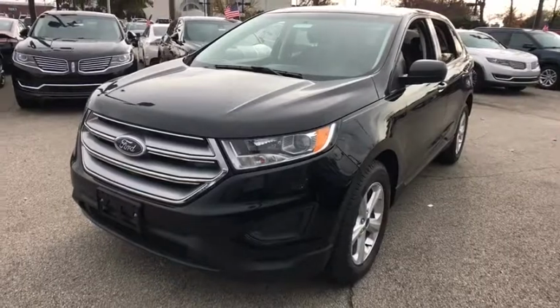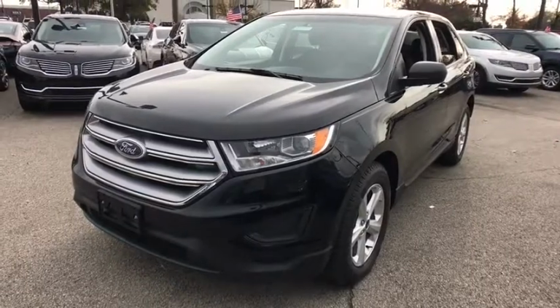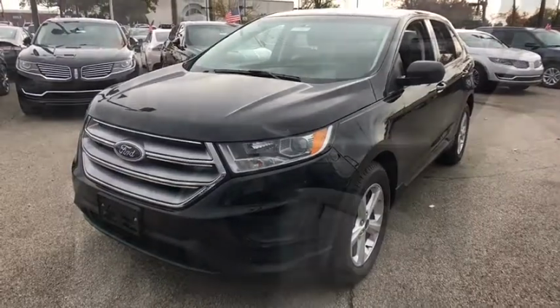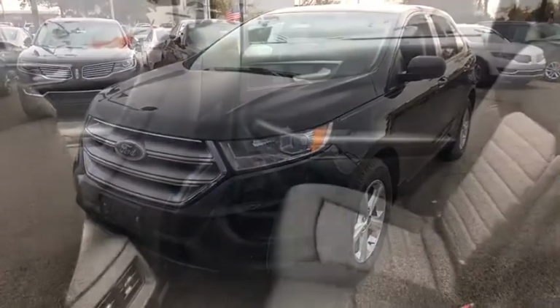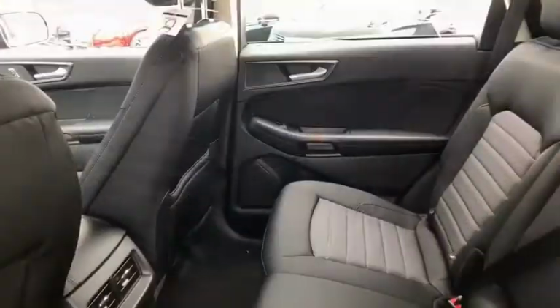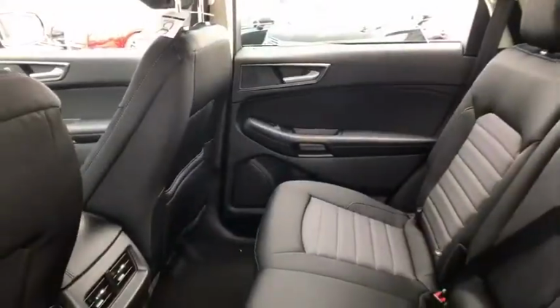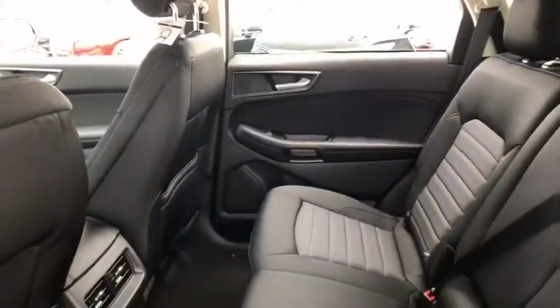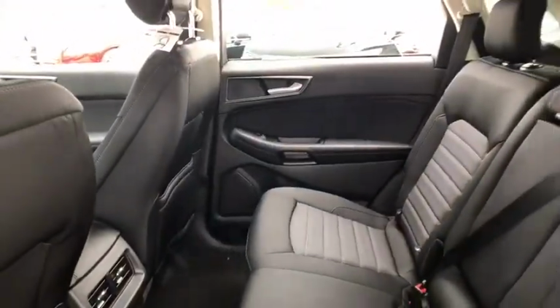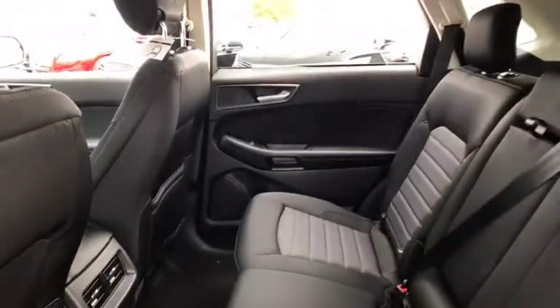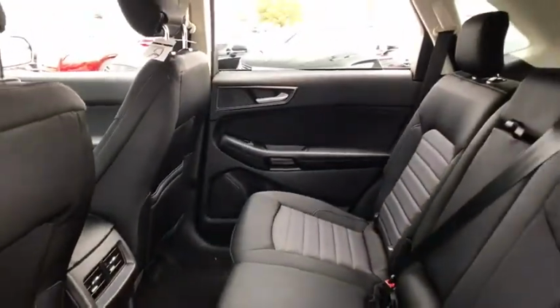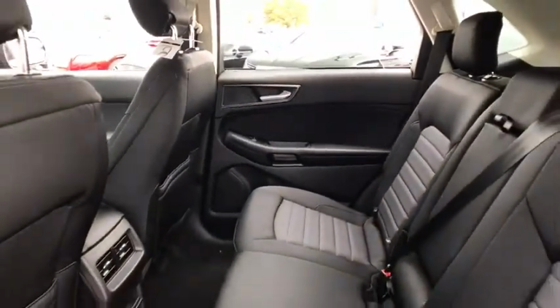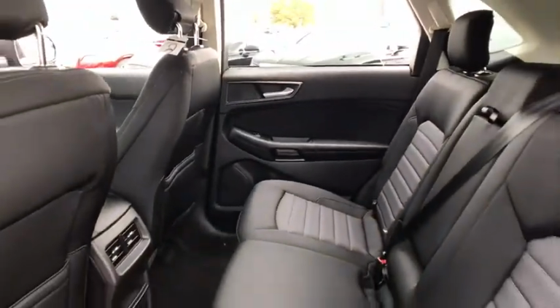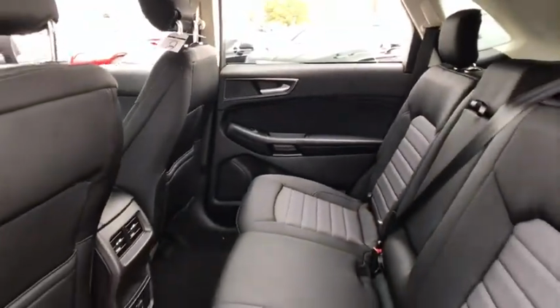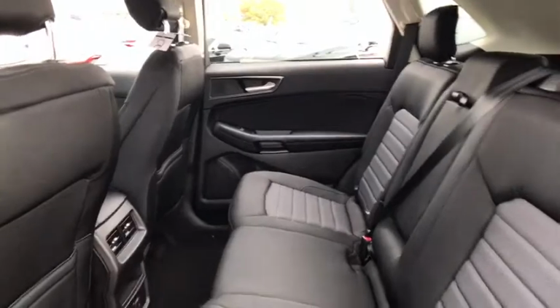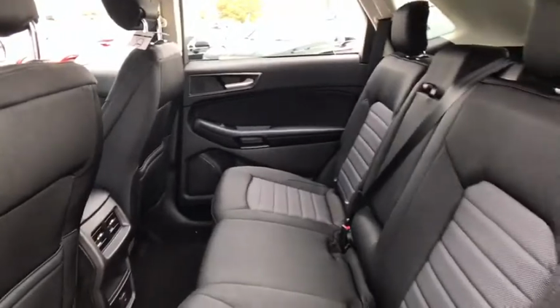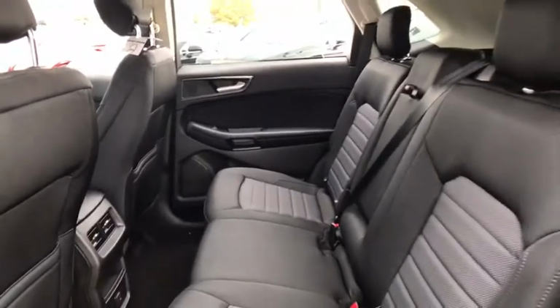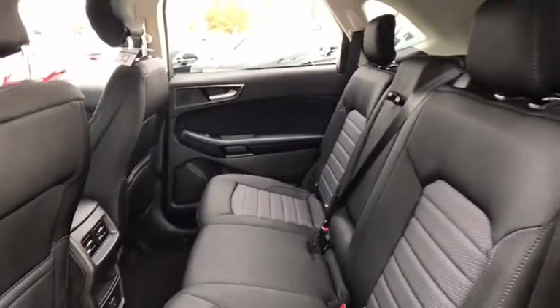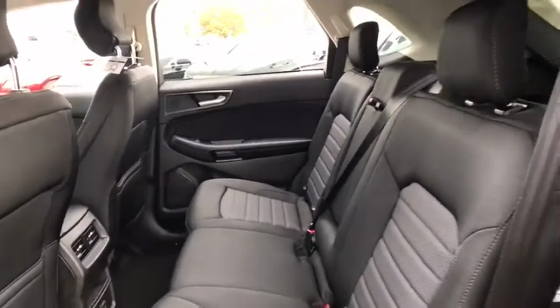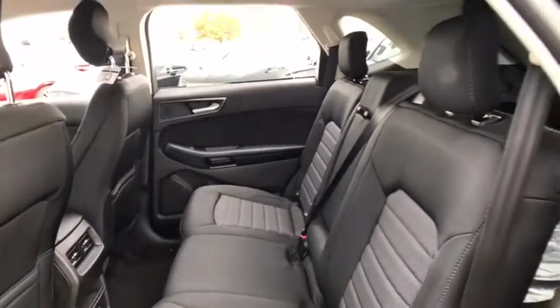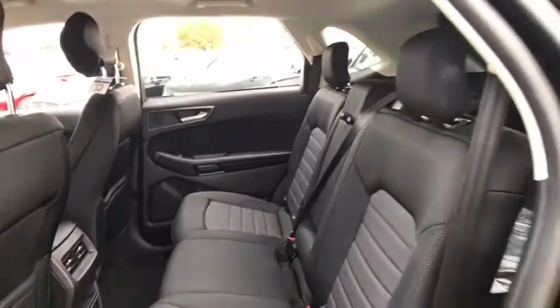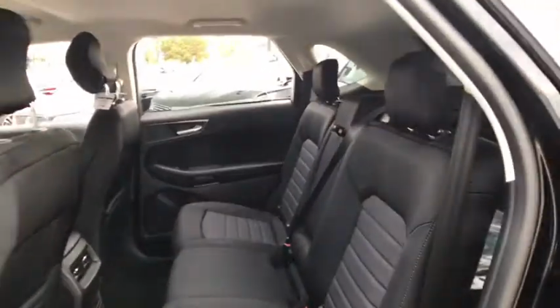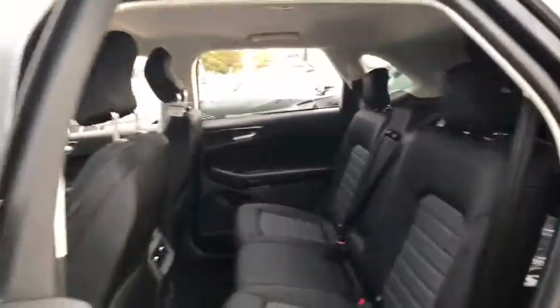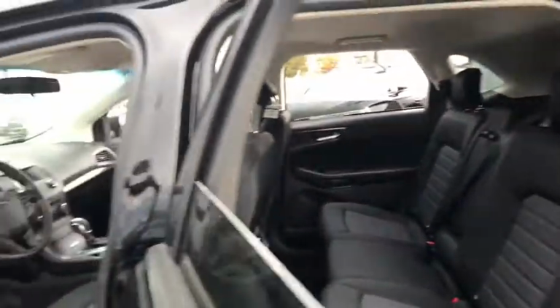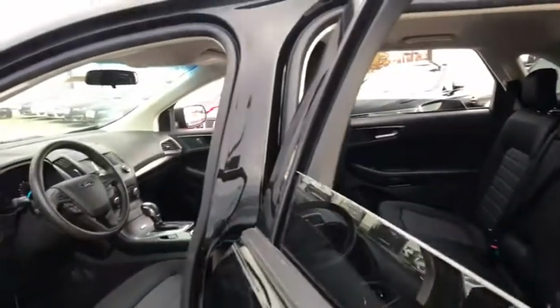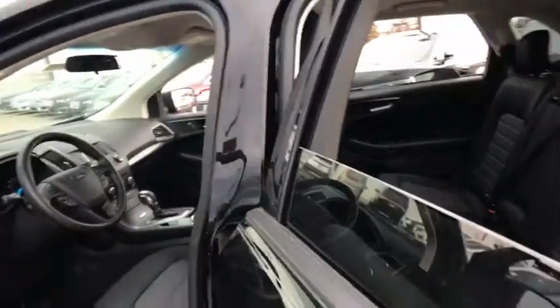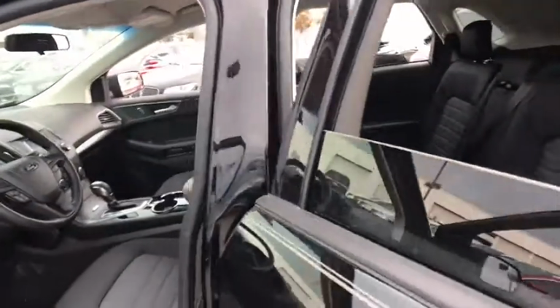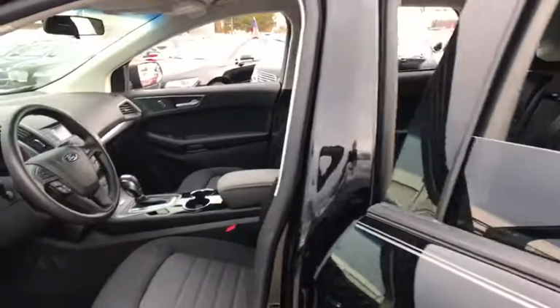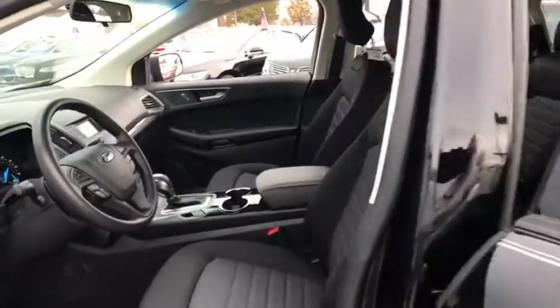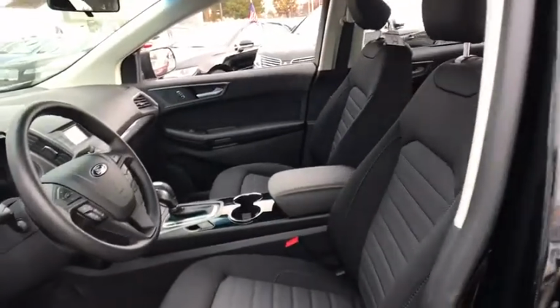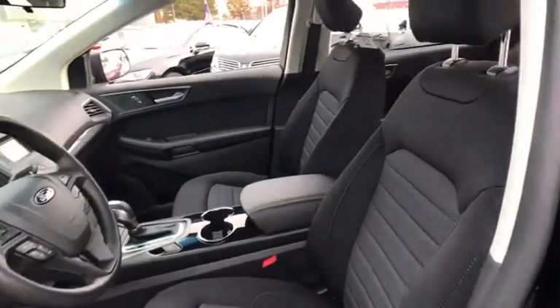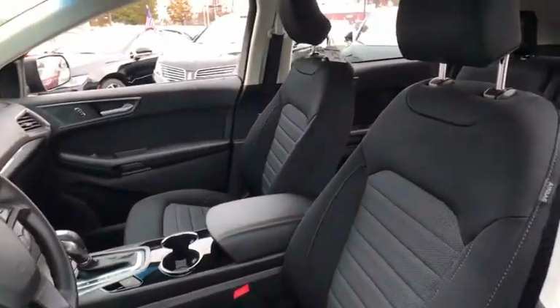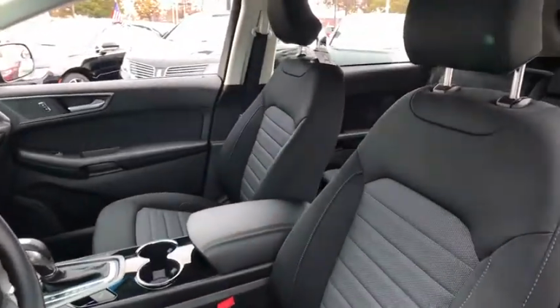Adjustable steering wheel, cruise control, aluminum wheels, keyless start, four-wheel disc brakes, floor mats, front wheel drive, rear defrost, AM FM stereo radio, CD player, and power door locks.